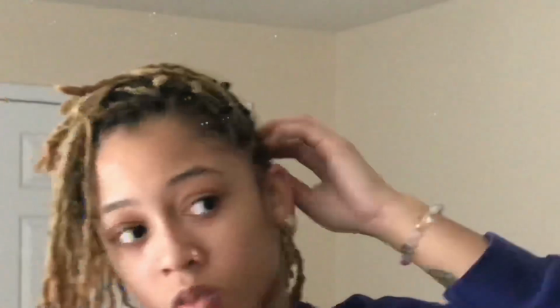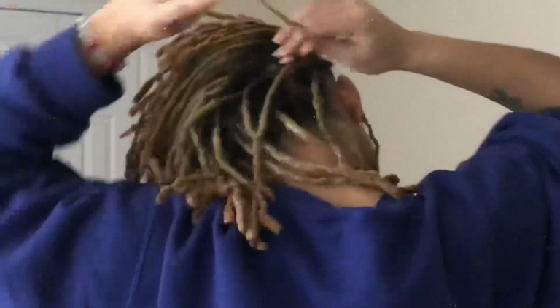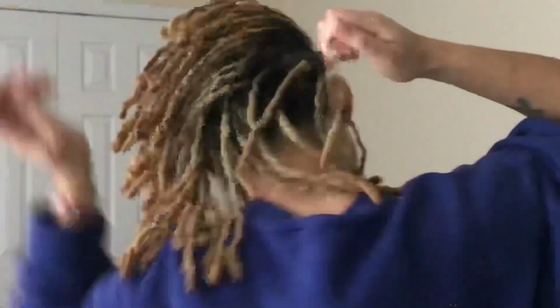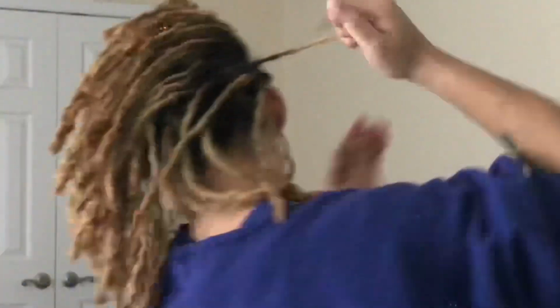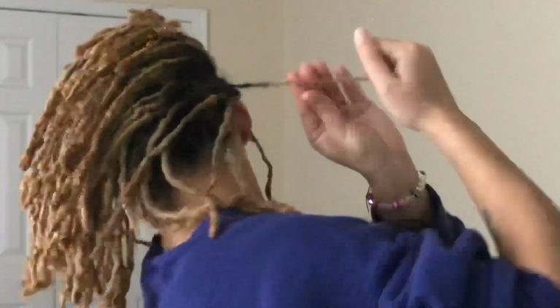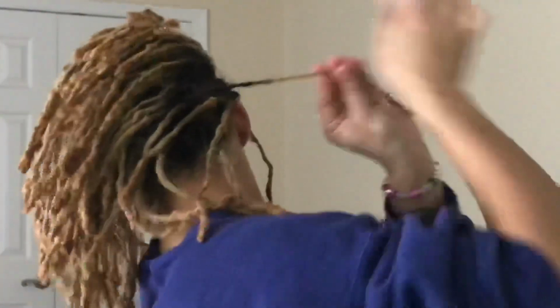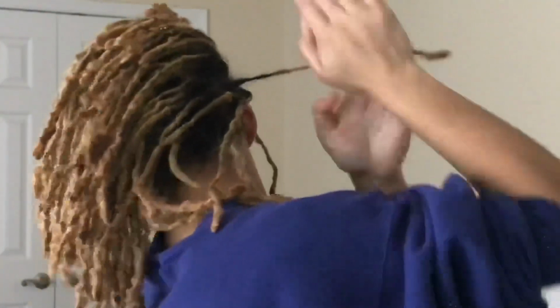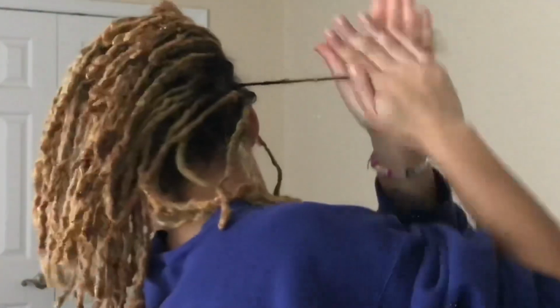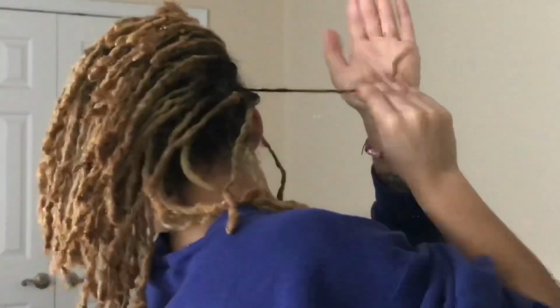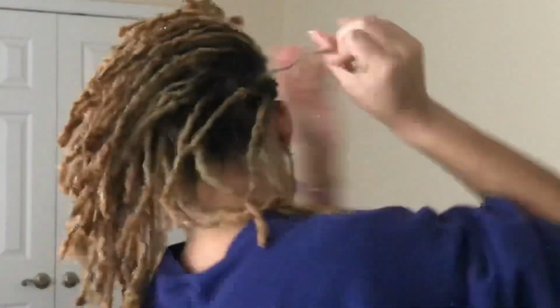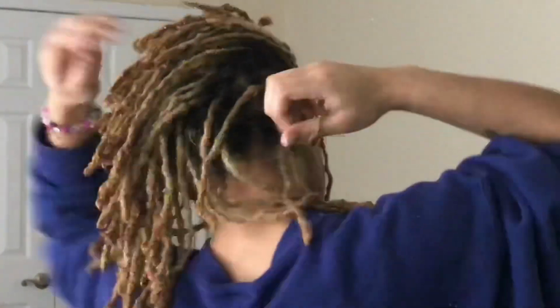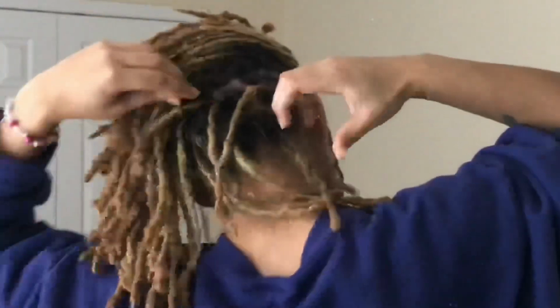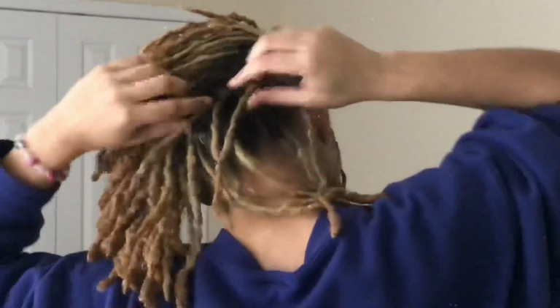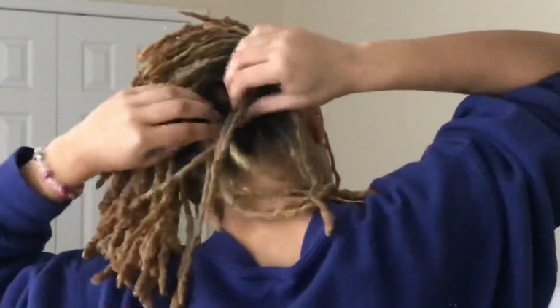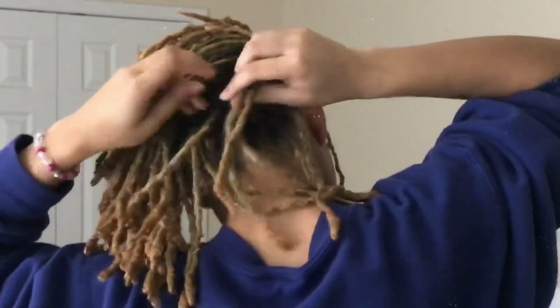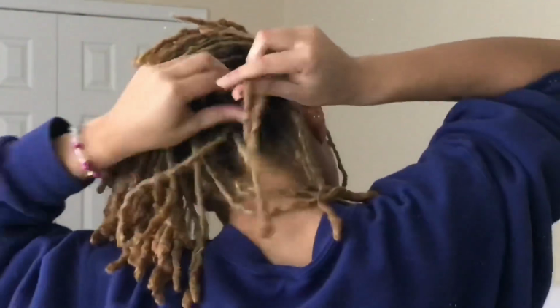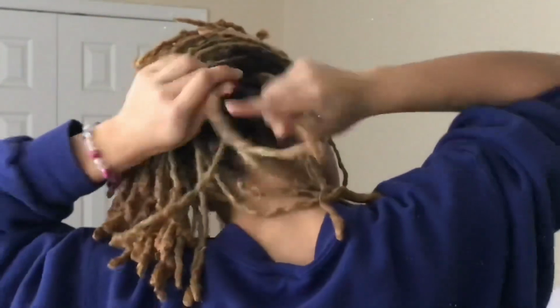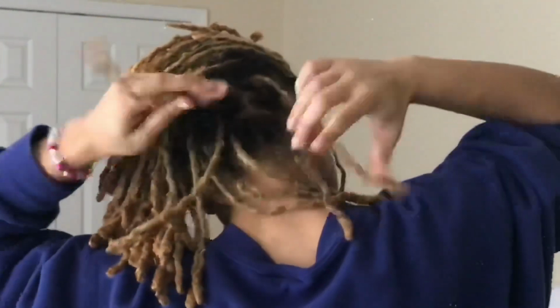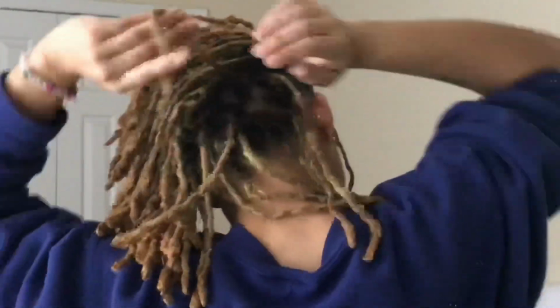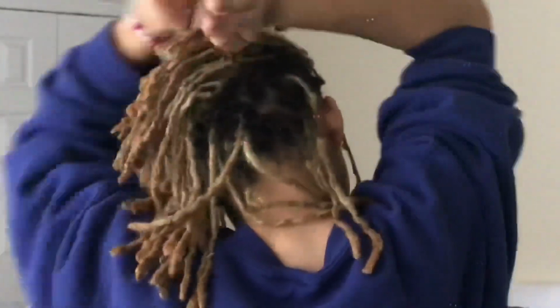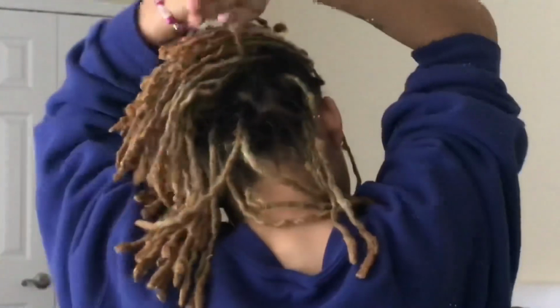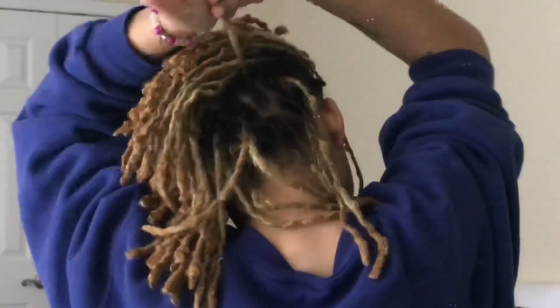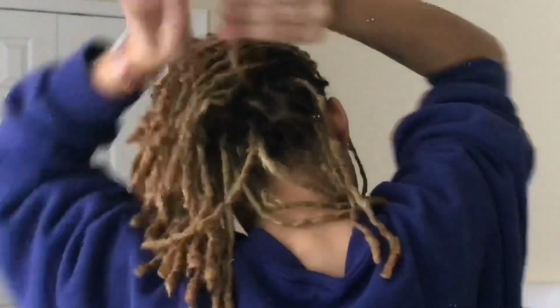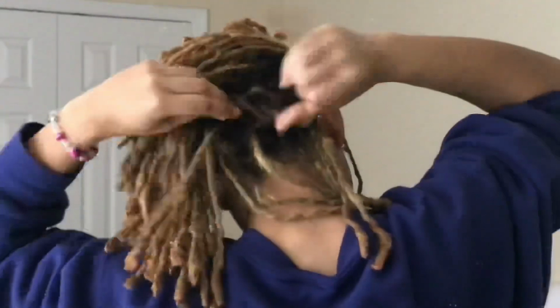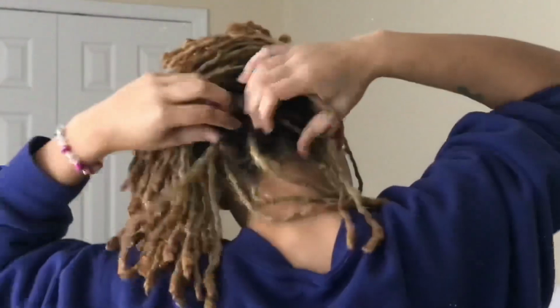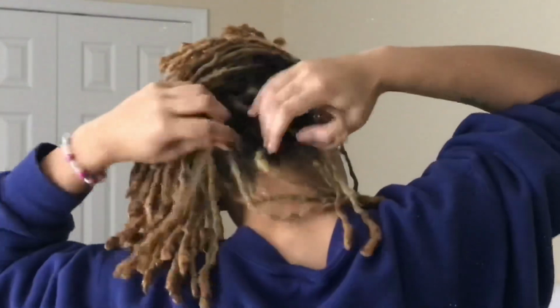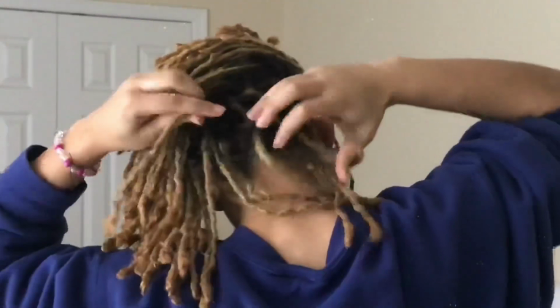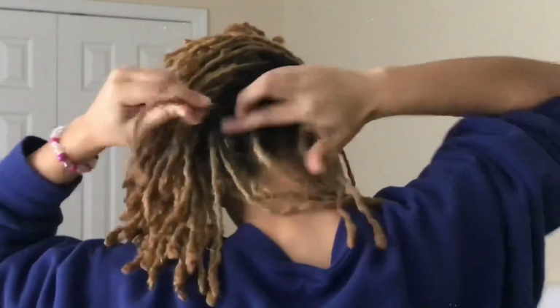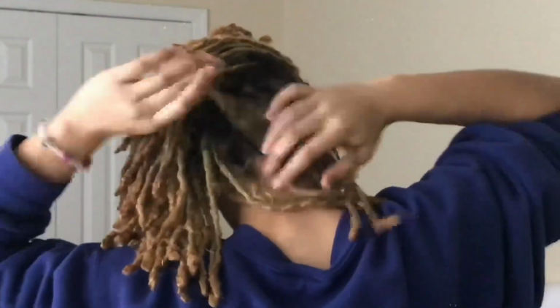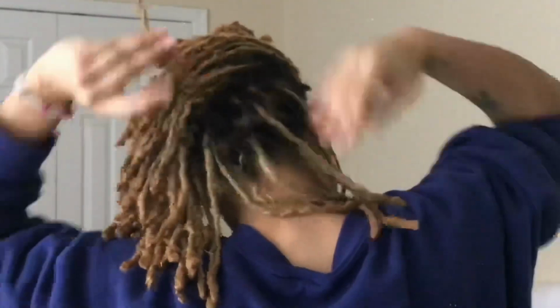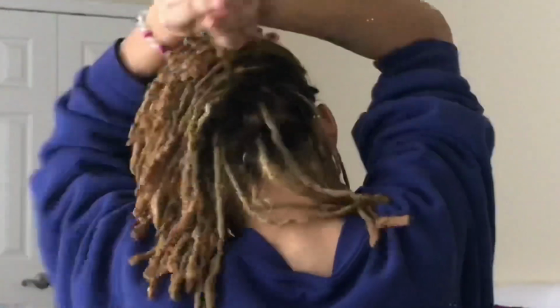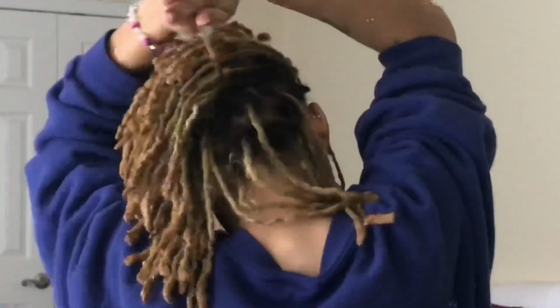When doing this process, I do like to go around the back of my head as well, for the times that my hair is in a ponytail, so that those roots are also clean and showing.